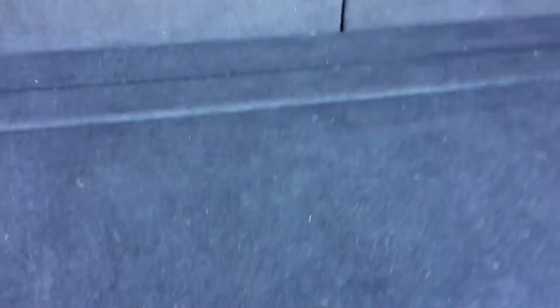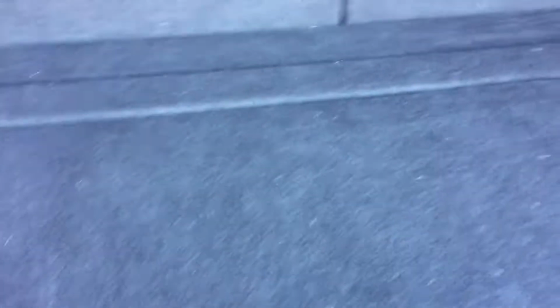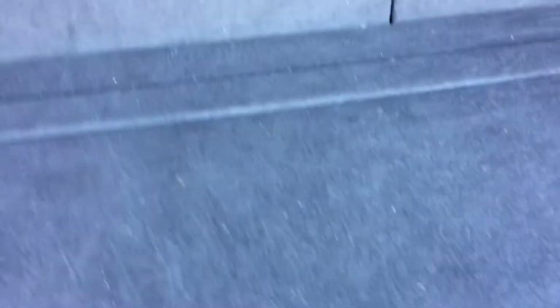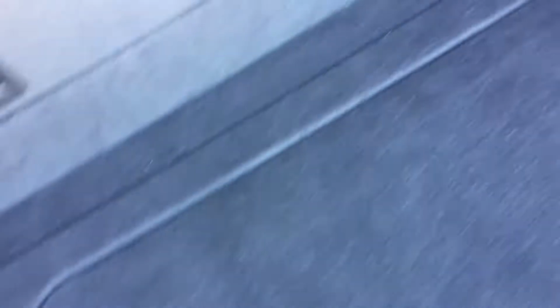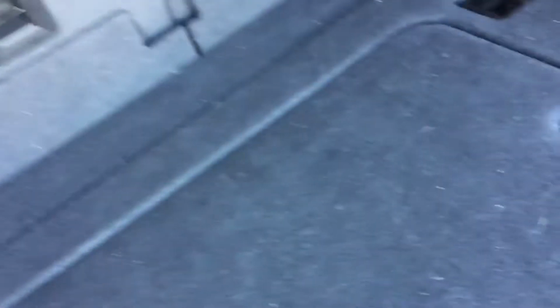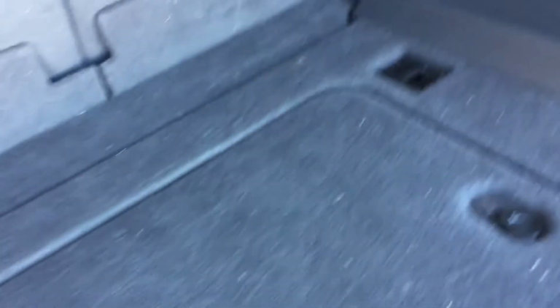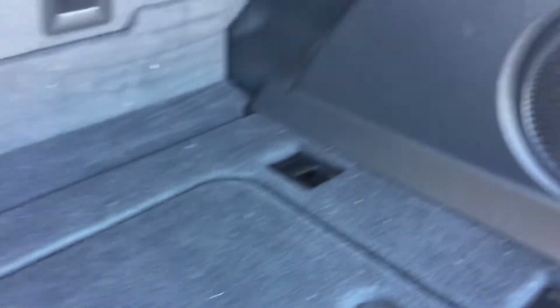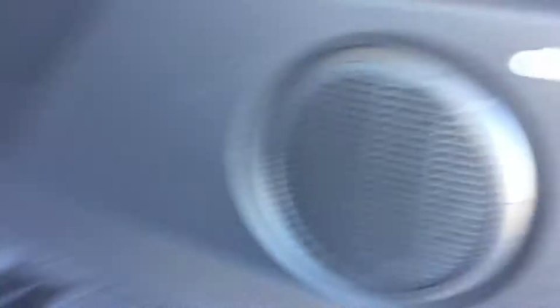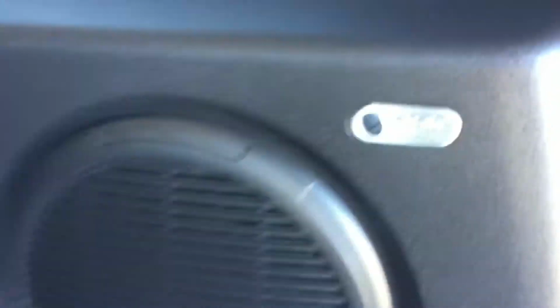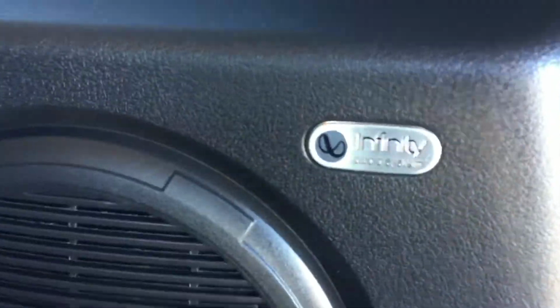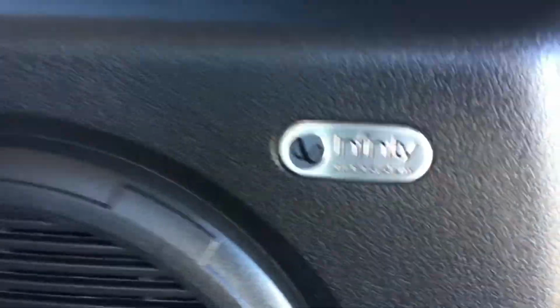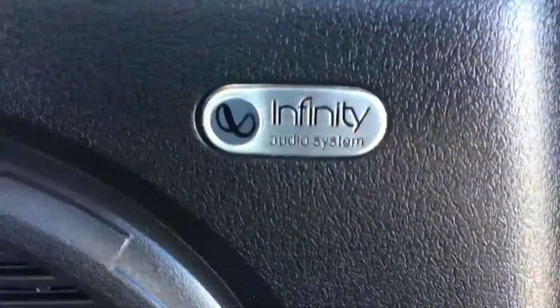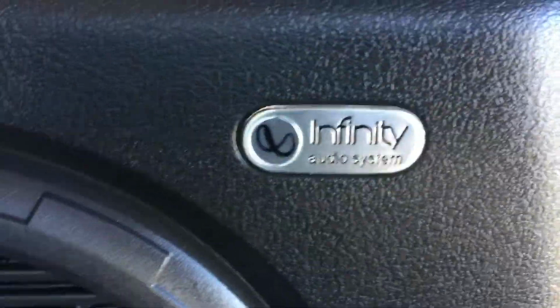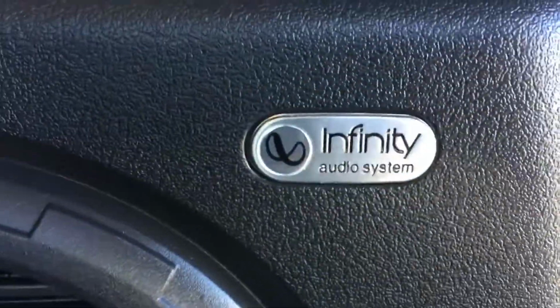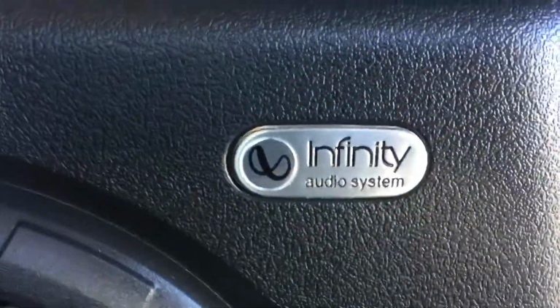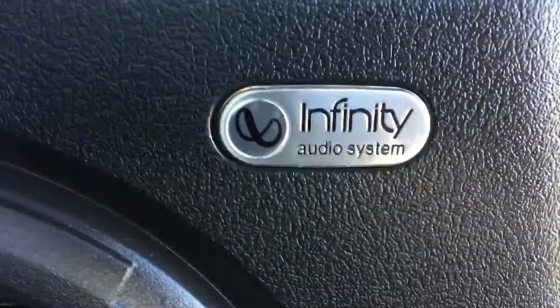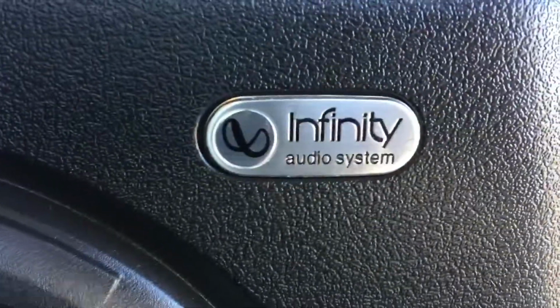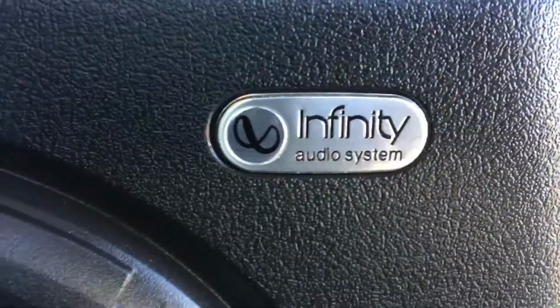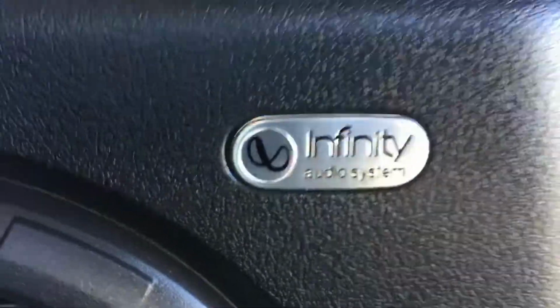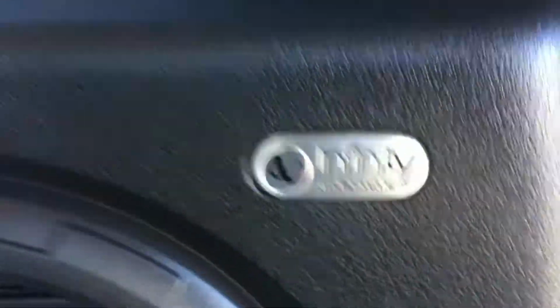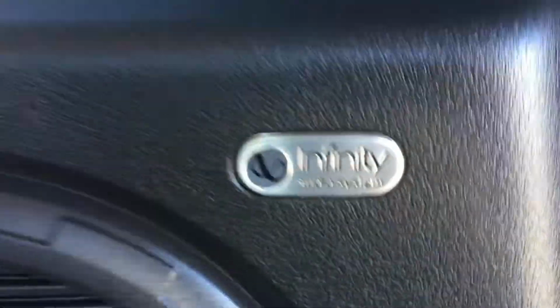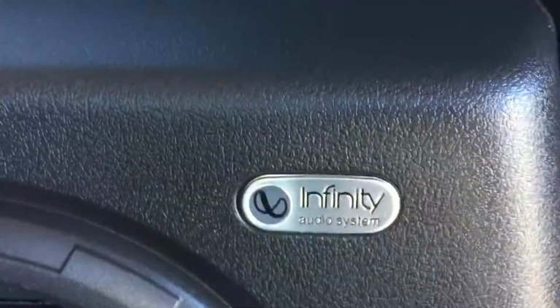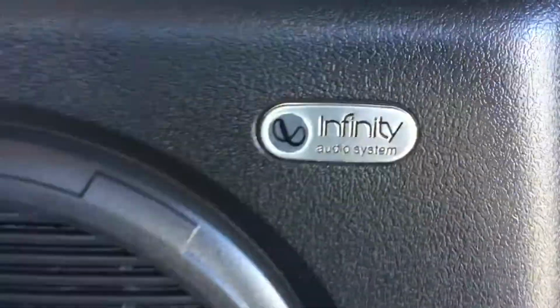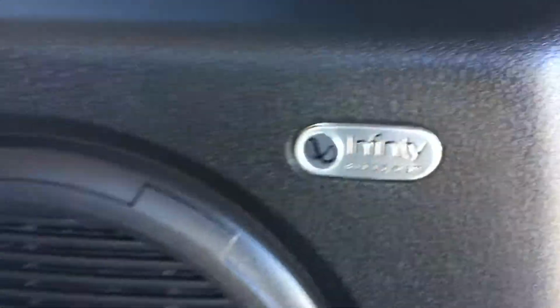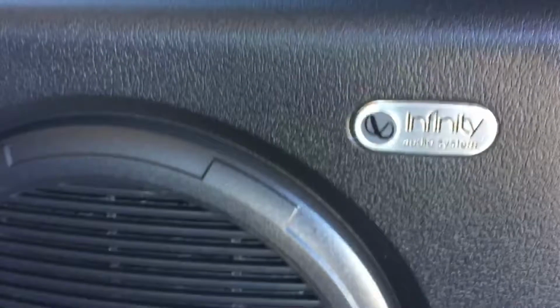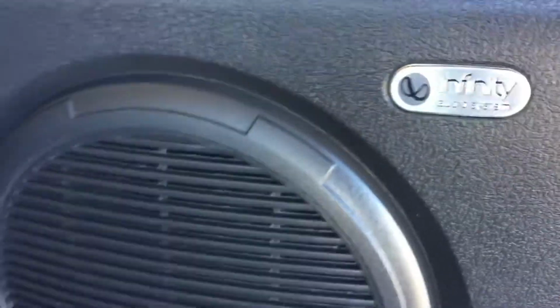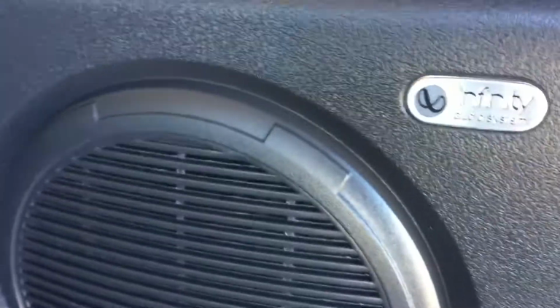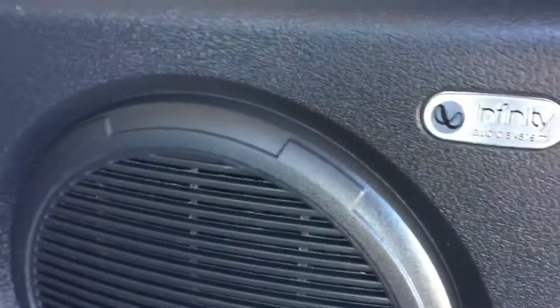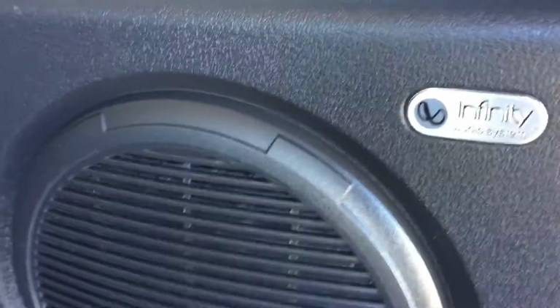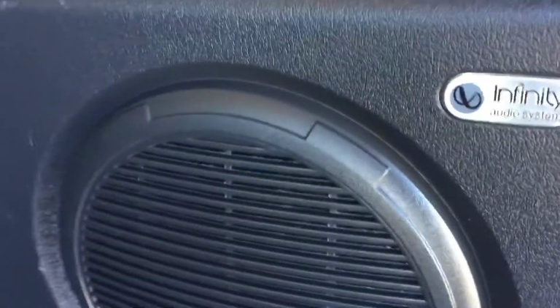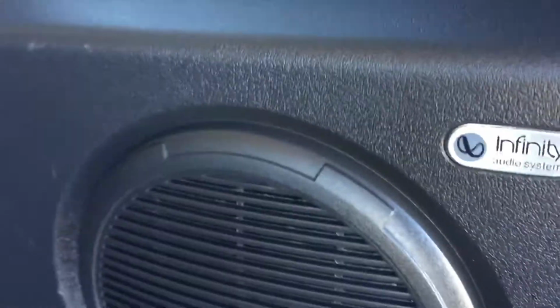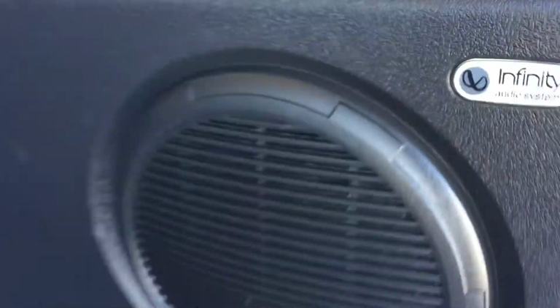The Jet package must be a pretty loaded up trim, because it does have the Infinity audio system in it. It's a really good radio system — kind of right there with Sony or Bose.